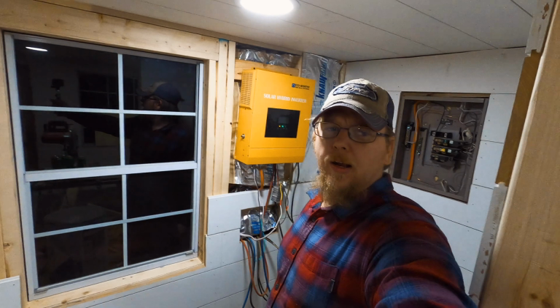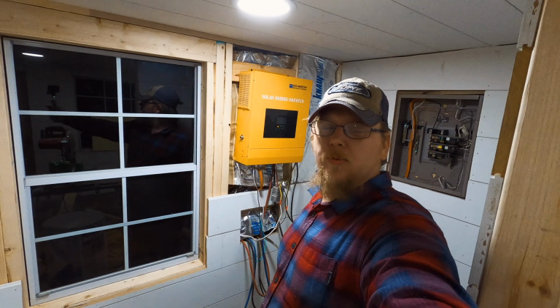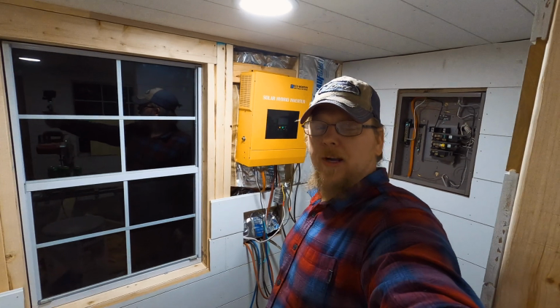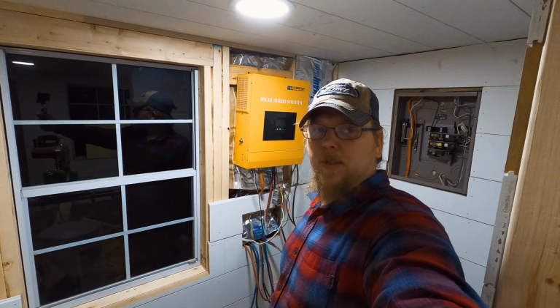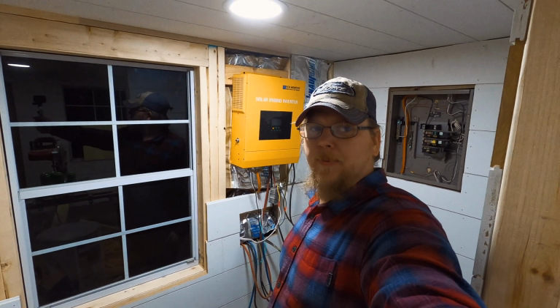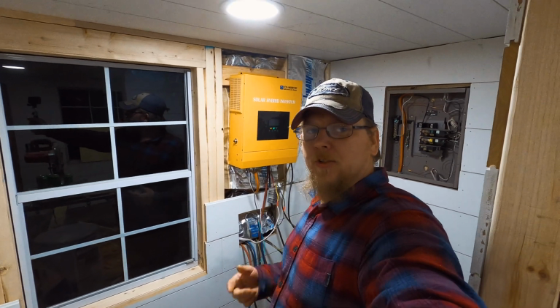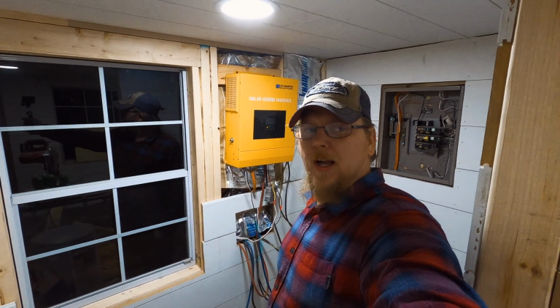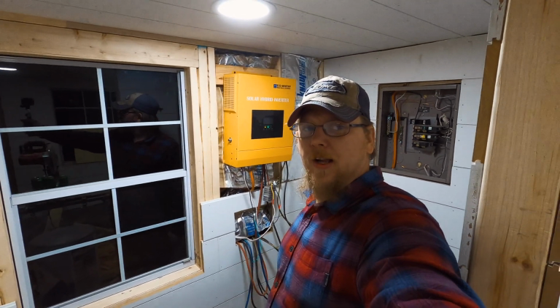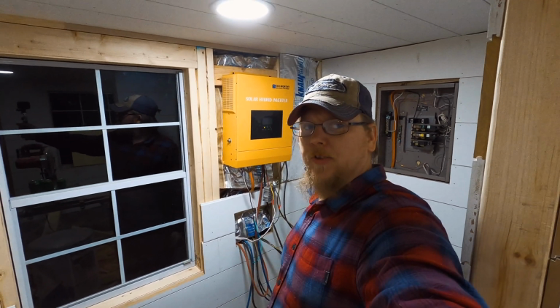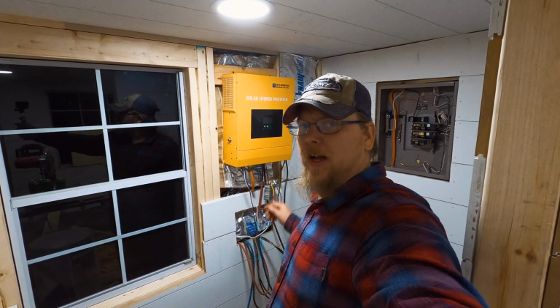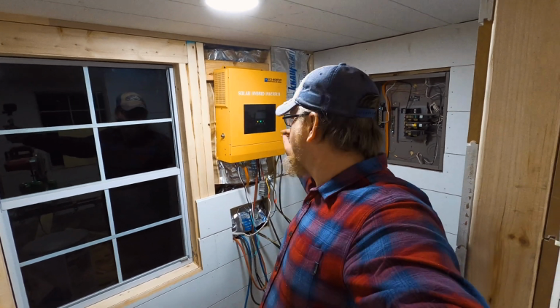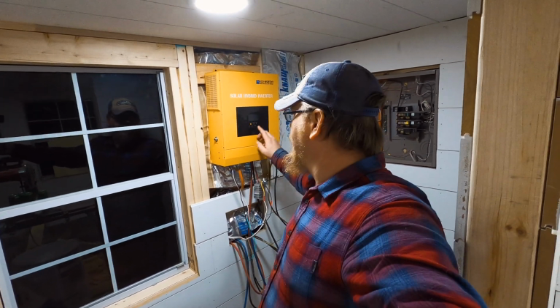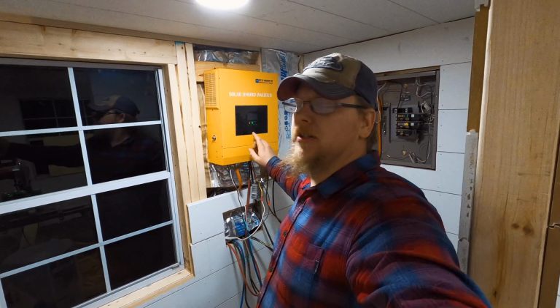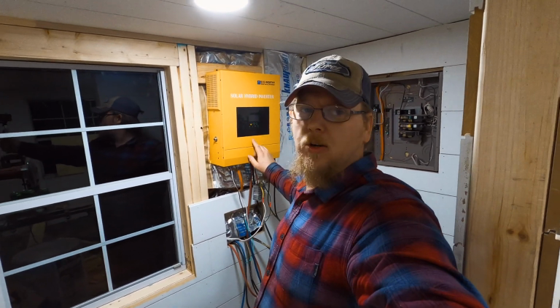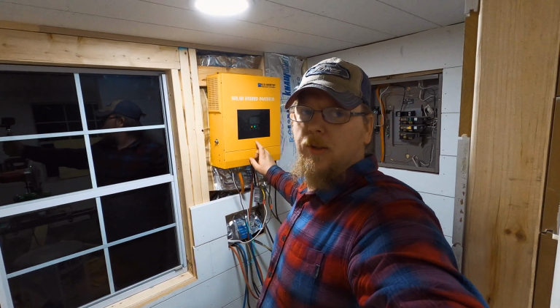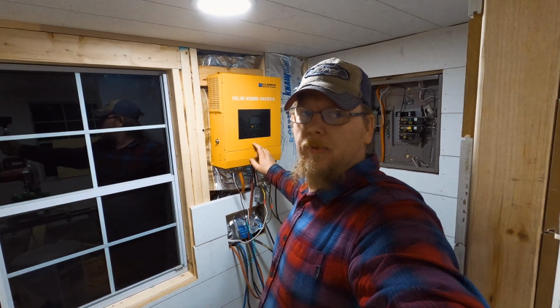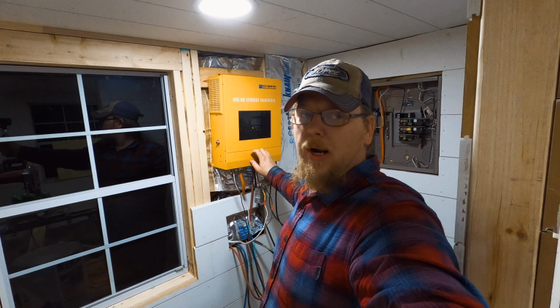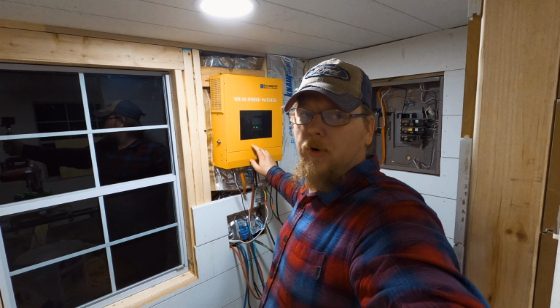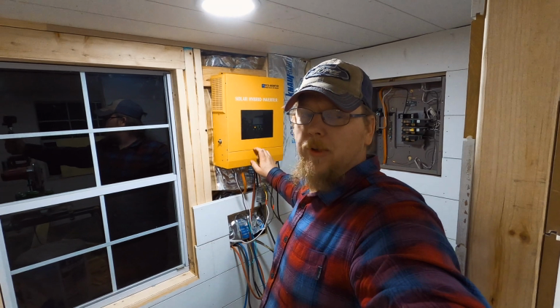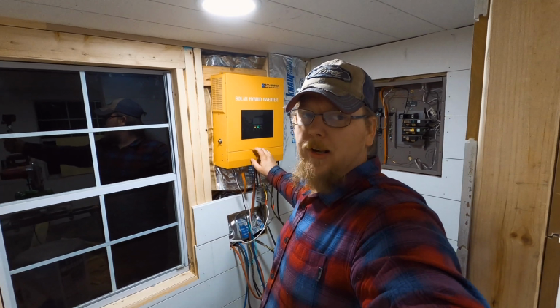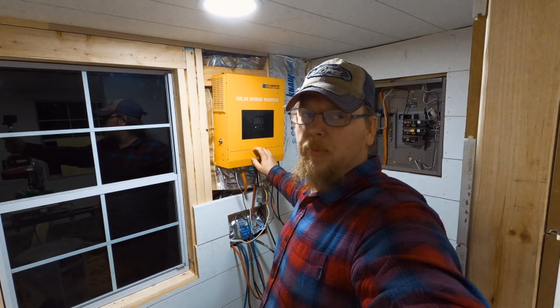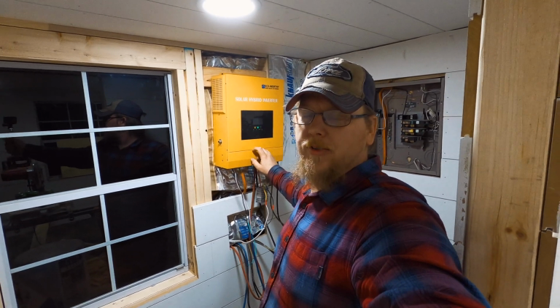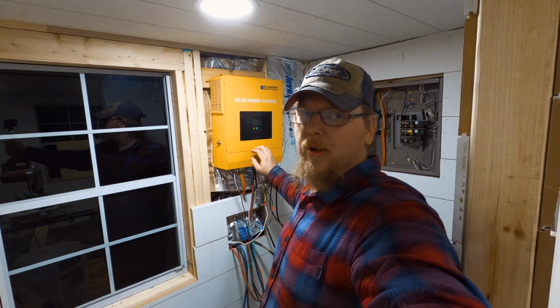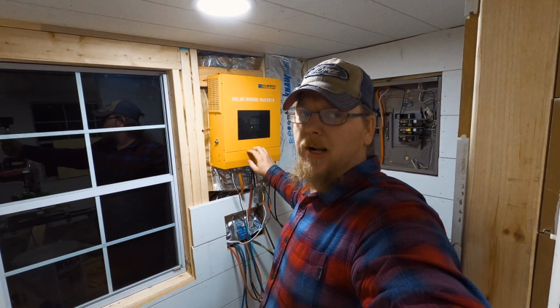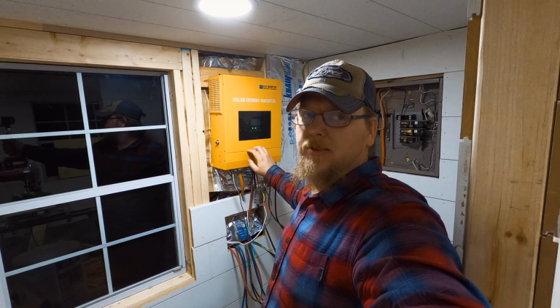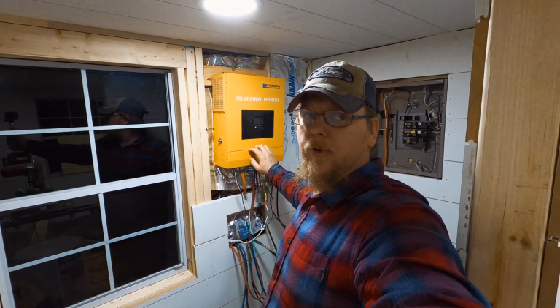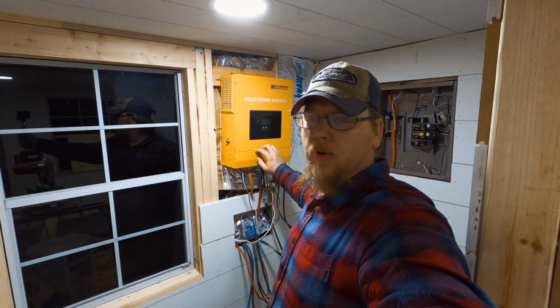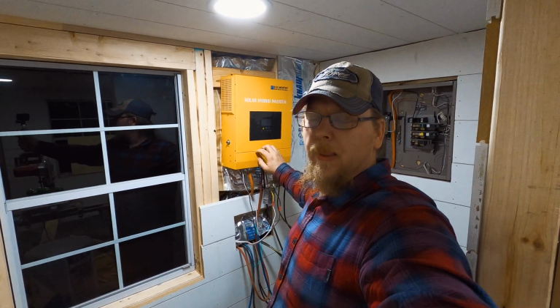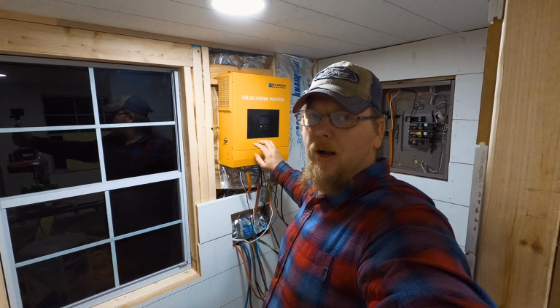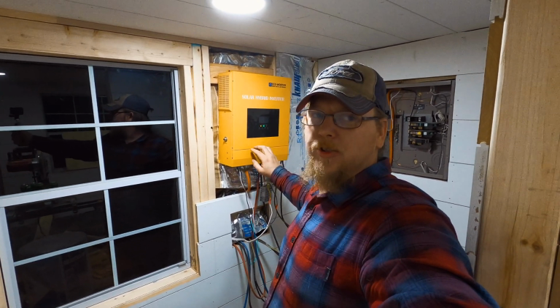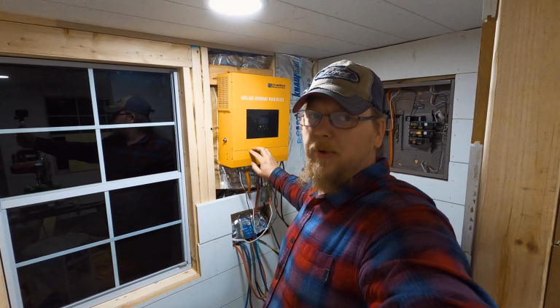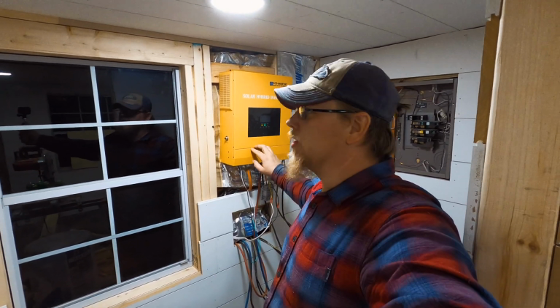Hey guys, welcome back to Fixing It Blind. I just want to talk to you guys about this inverter. This is an Eco-worthy brand inverter. They make a lot of solar panels, boxes, and stuff for solar, and they also make some inverters.